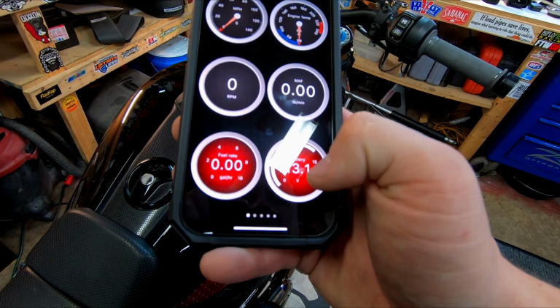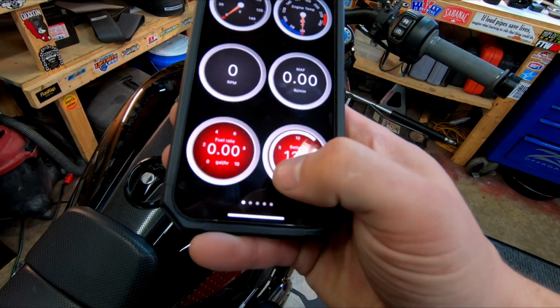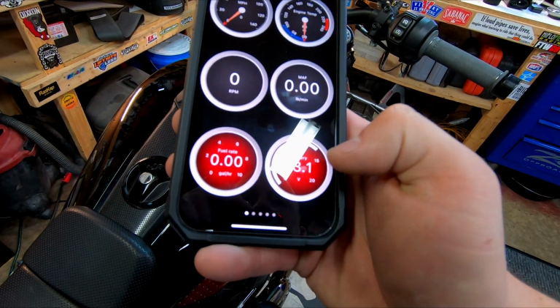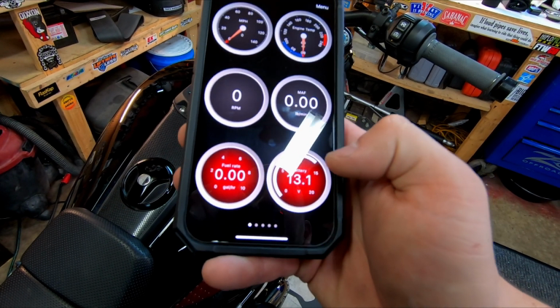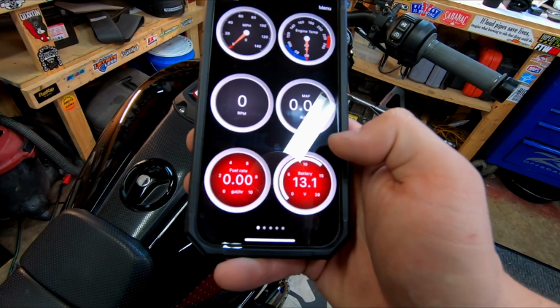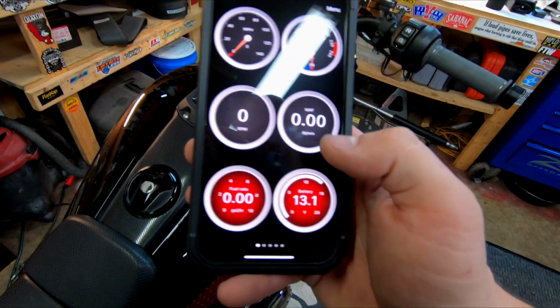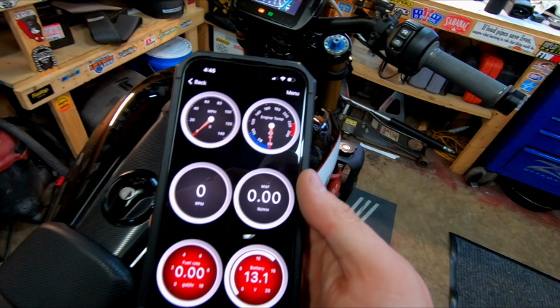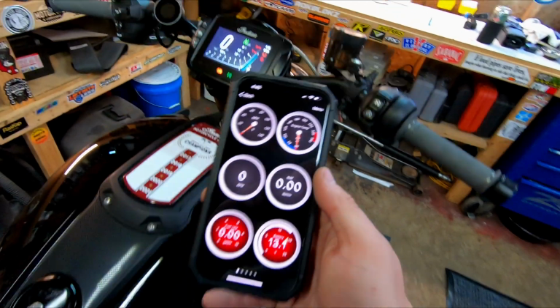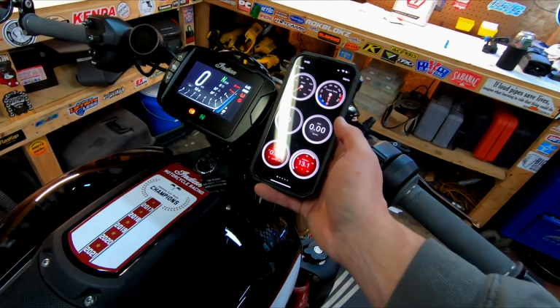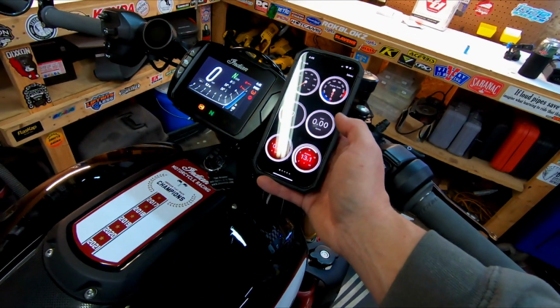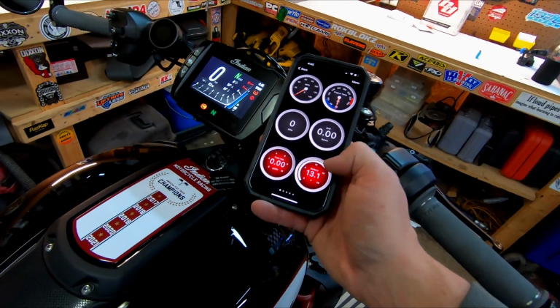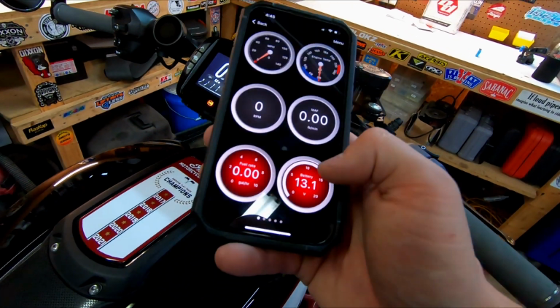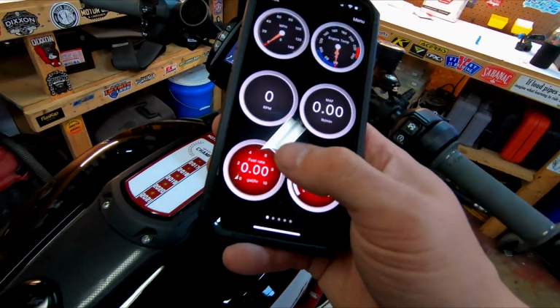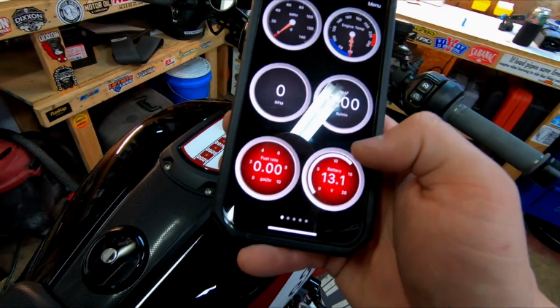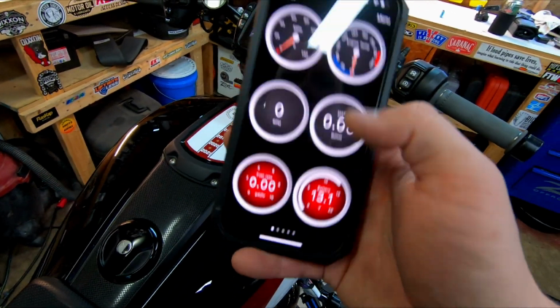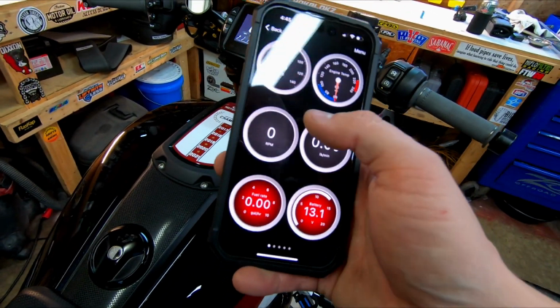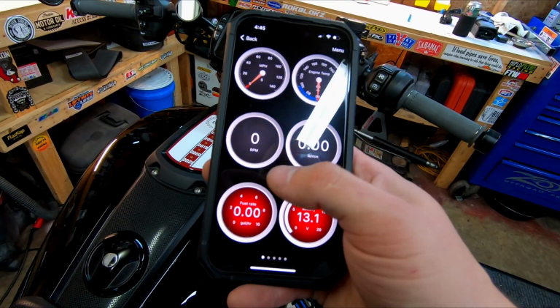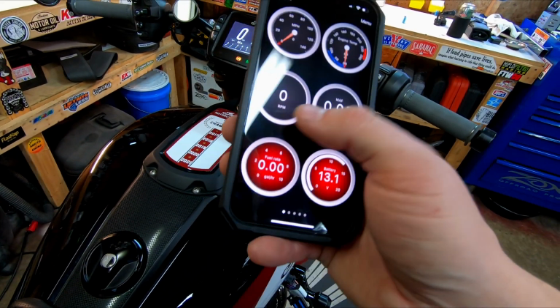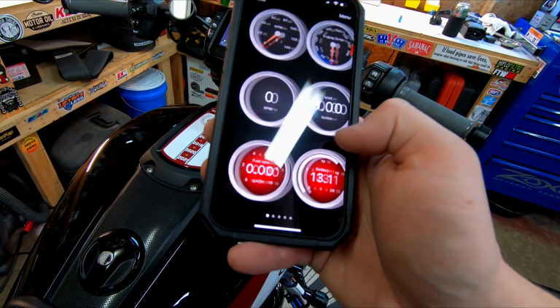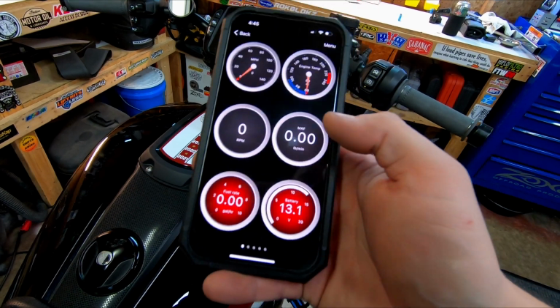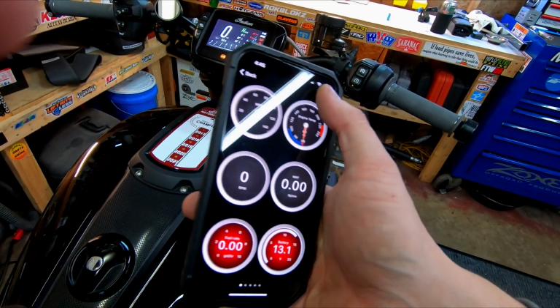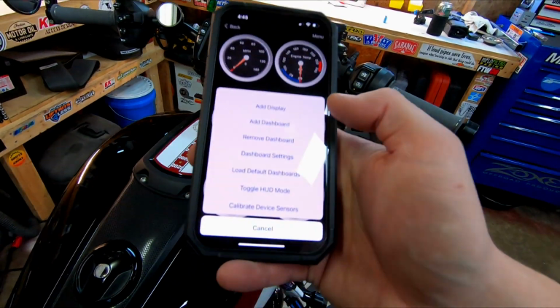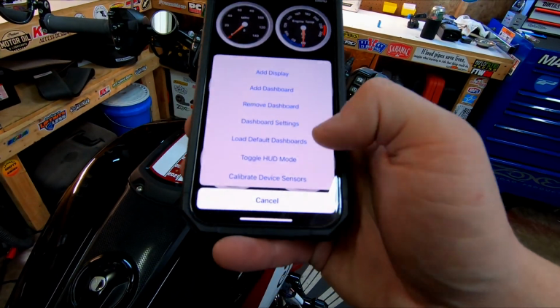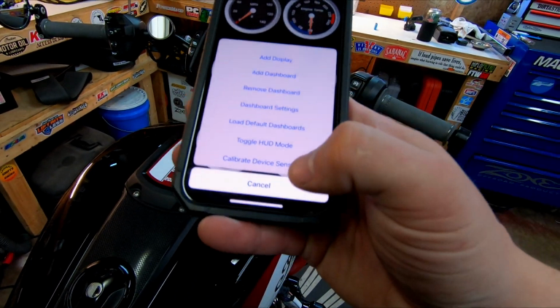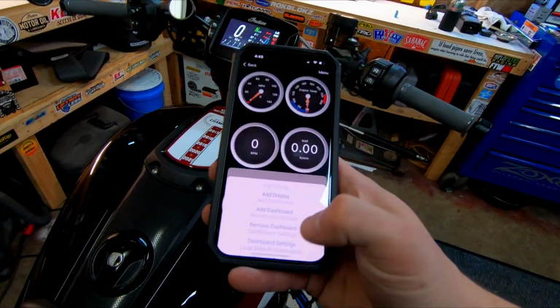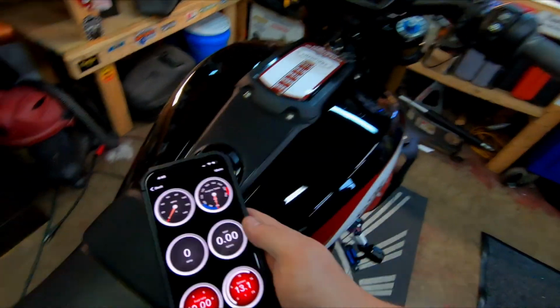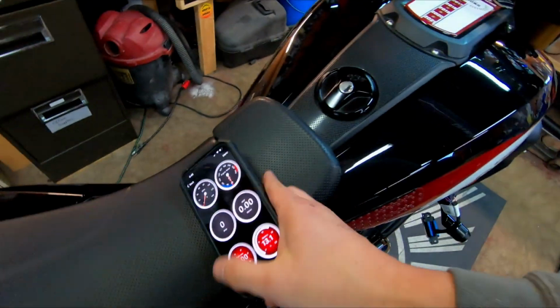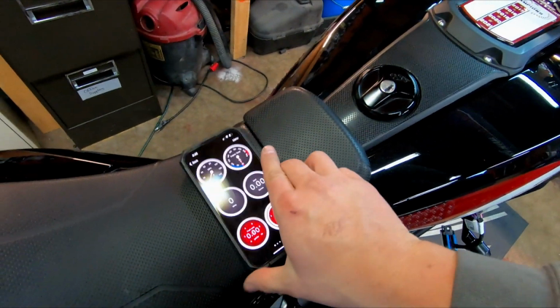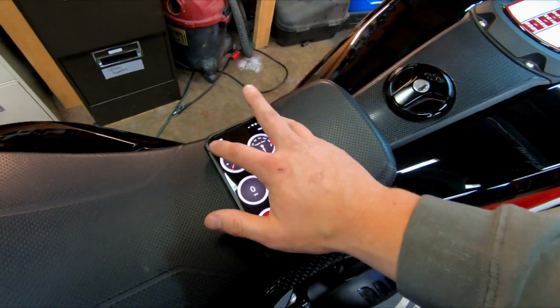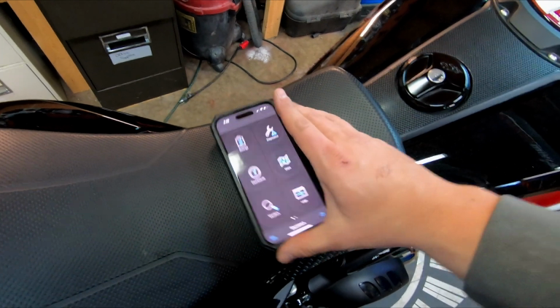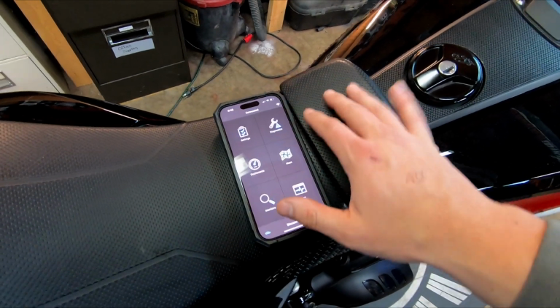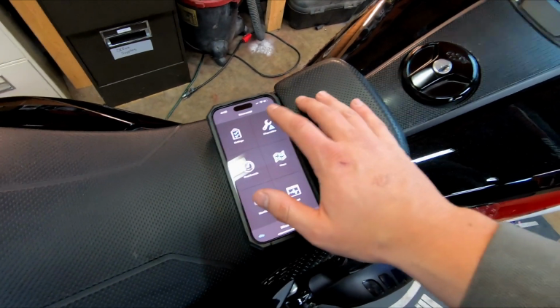Your battery is at 13.1 volts. If you have a phone mount up here, you can display your battery and engine temp — there are a bunch of different things you can customize. Go through your menu and change things around.